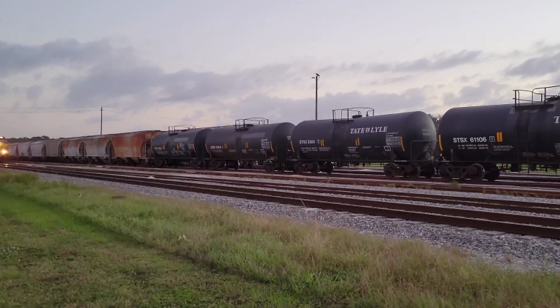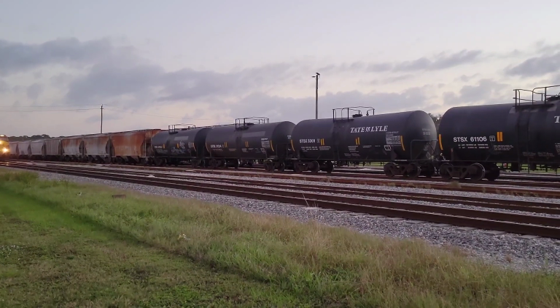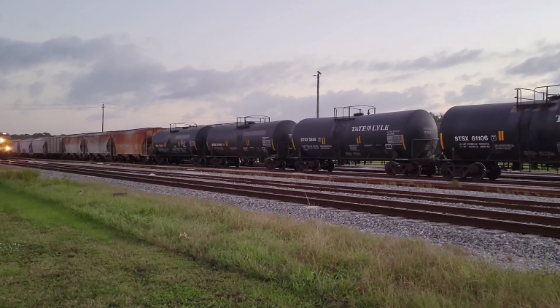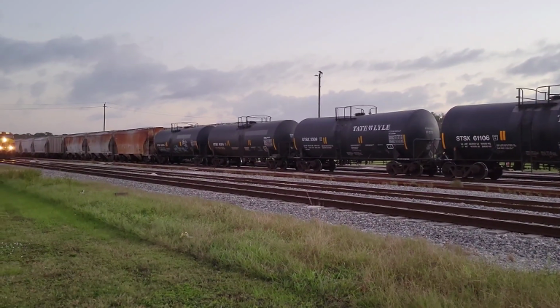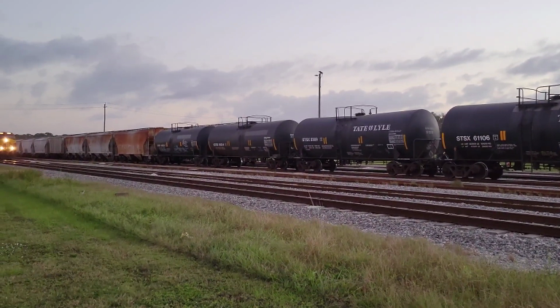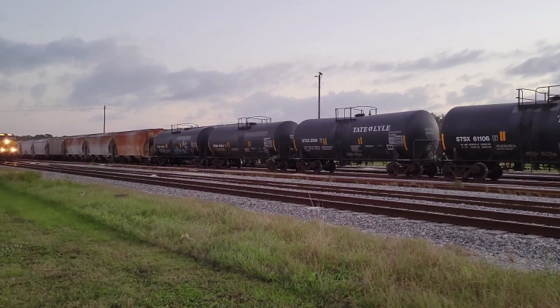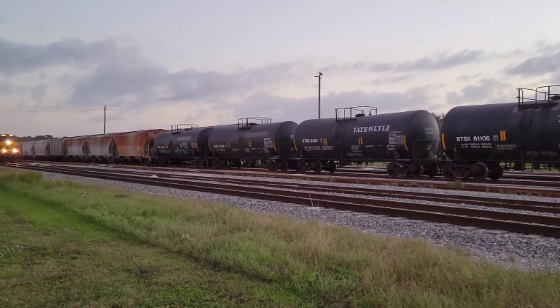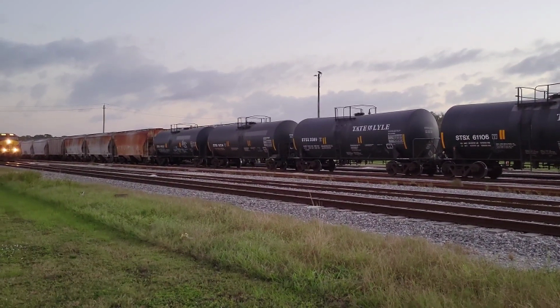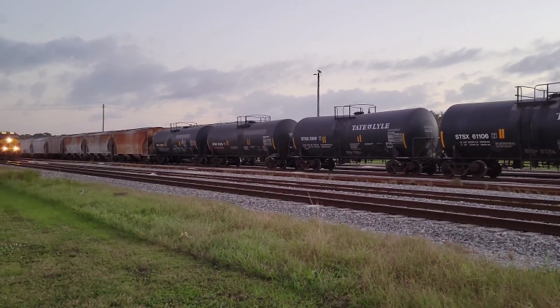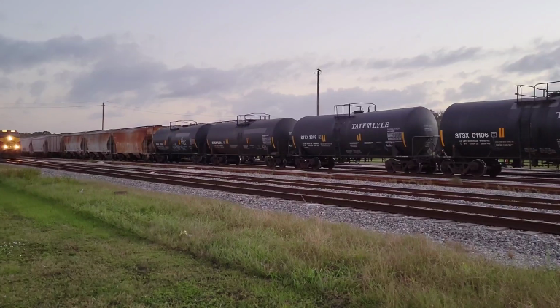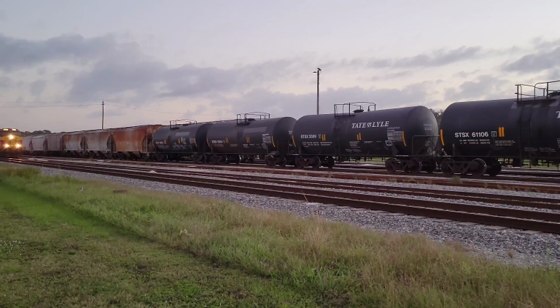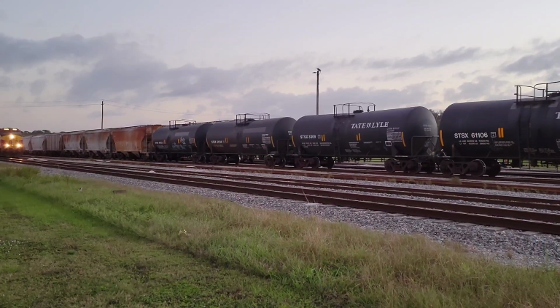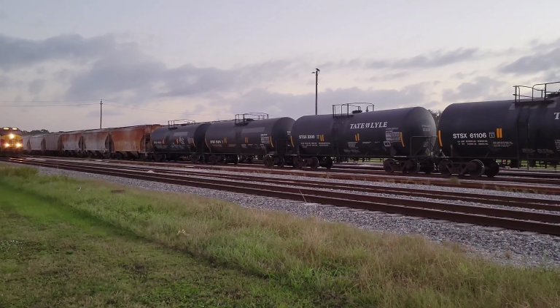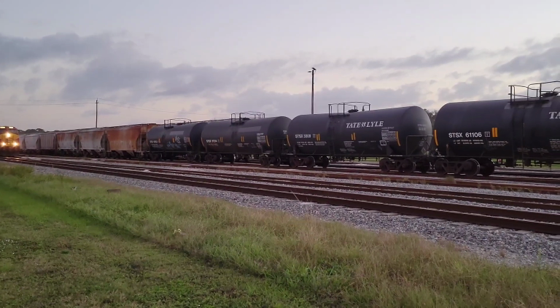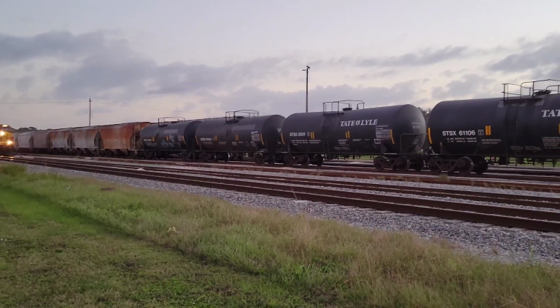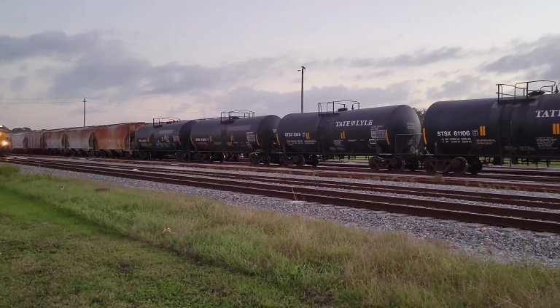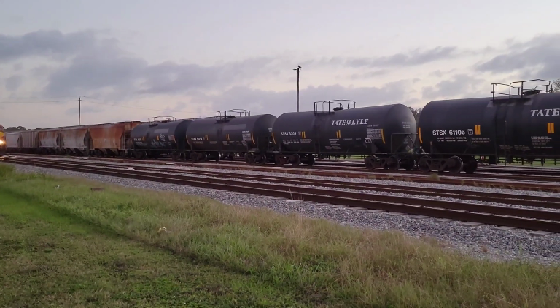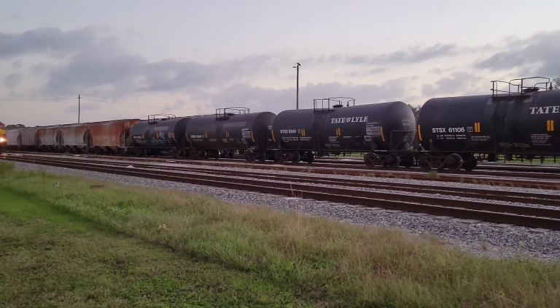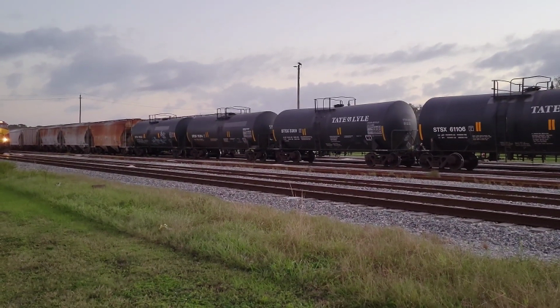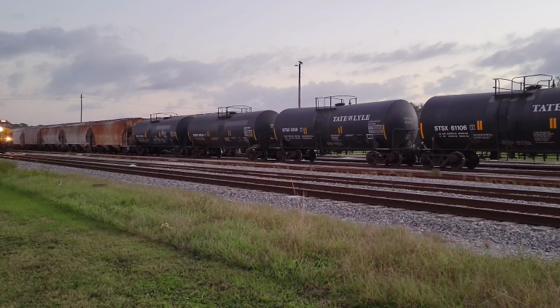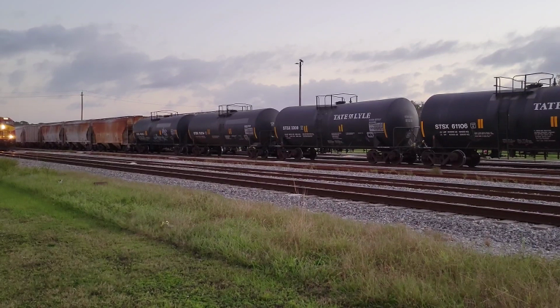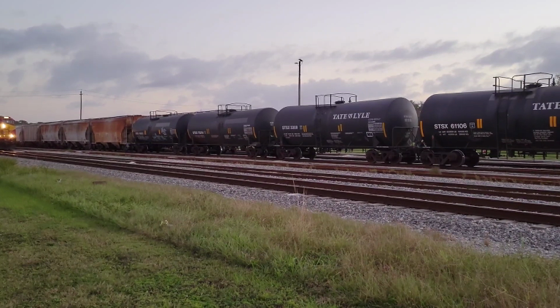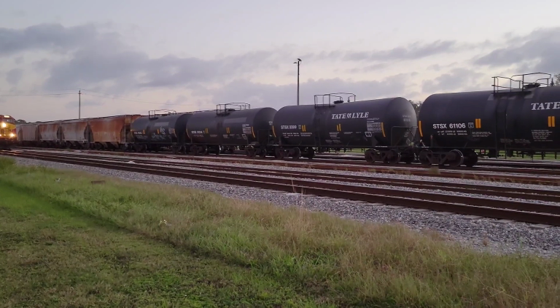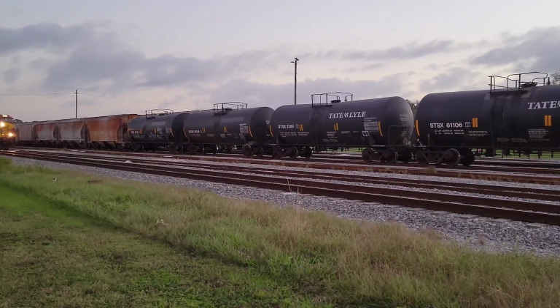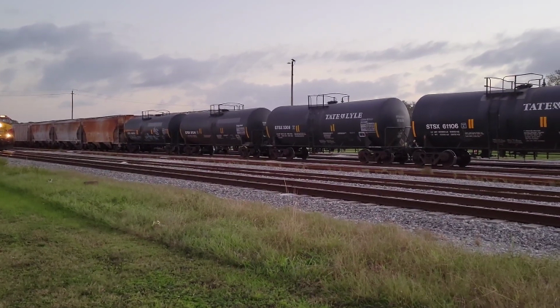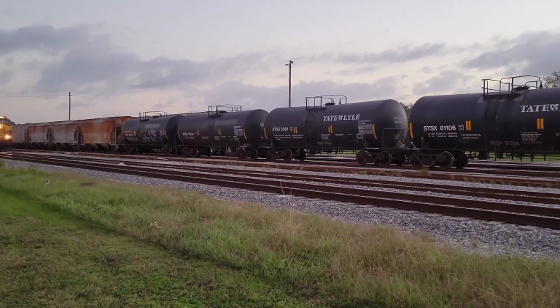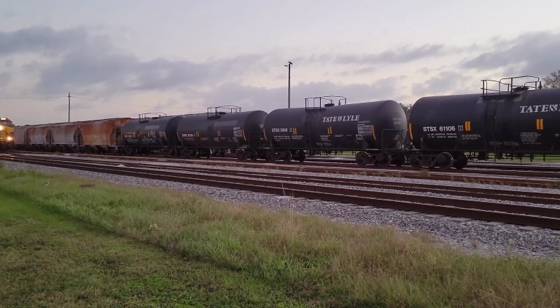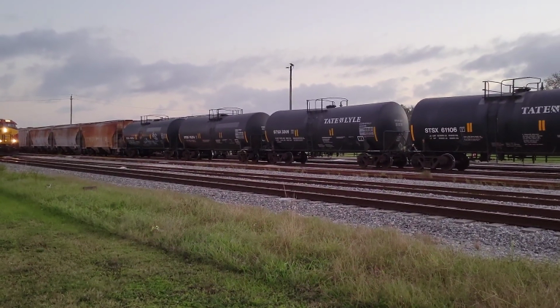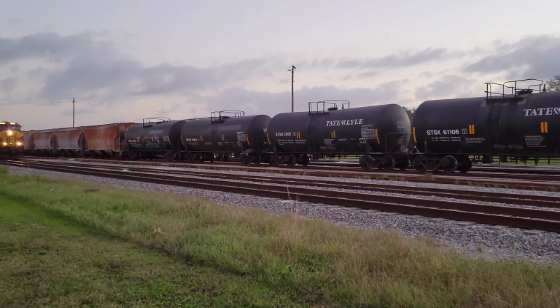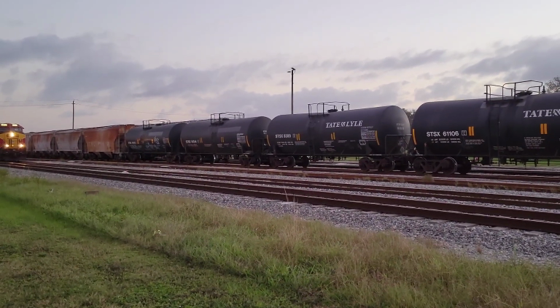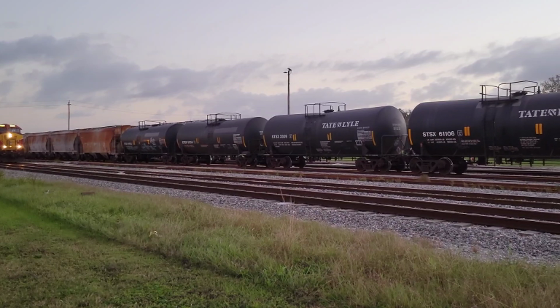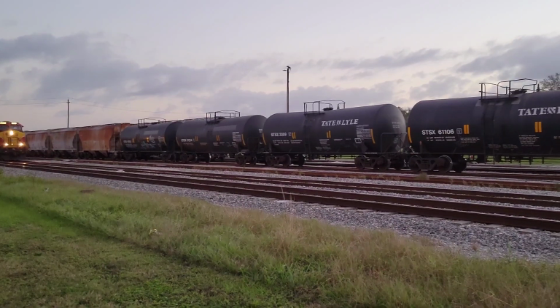Starting to come into view. I'm thinking this is 2.06 — at least that's what somebody told me on the Facebook page, but I'm not quite sure. I have to get used to railfanning this line since moving down.